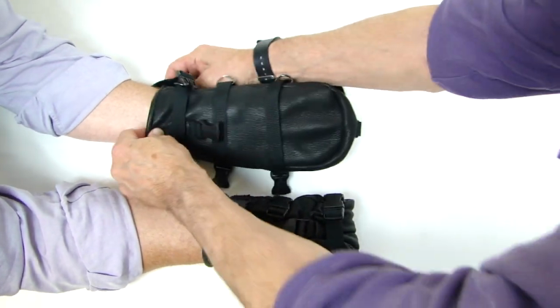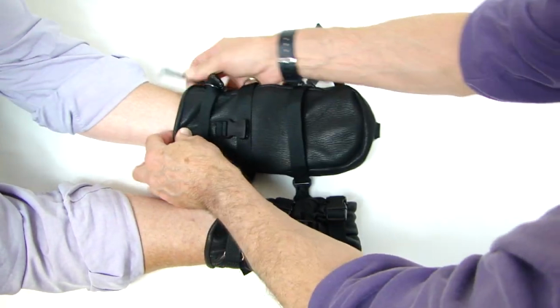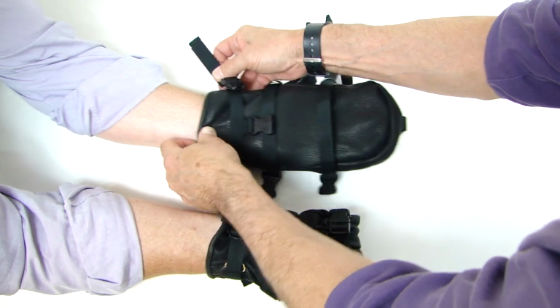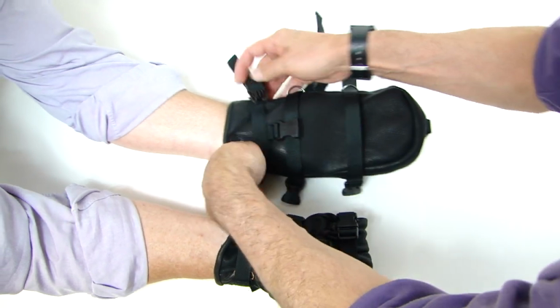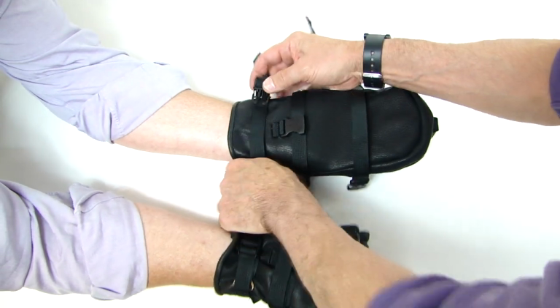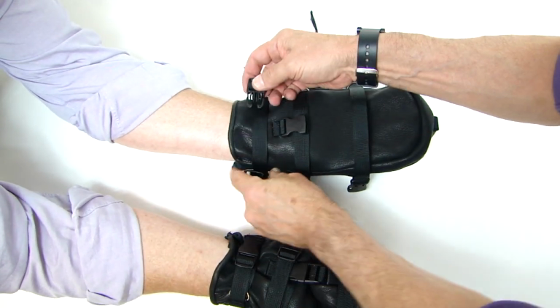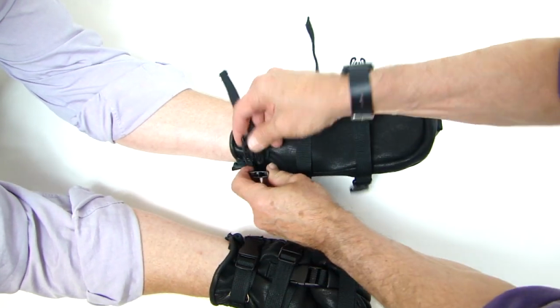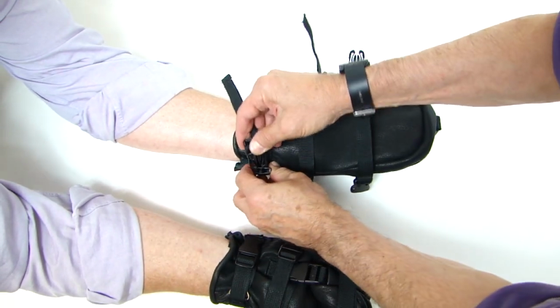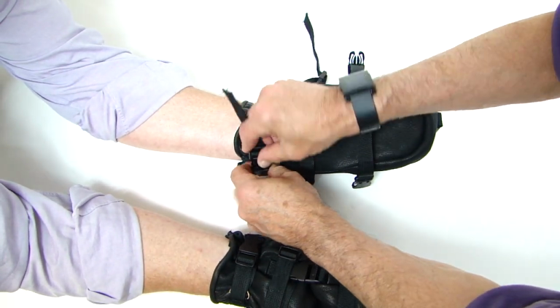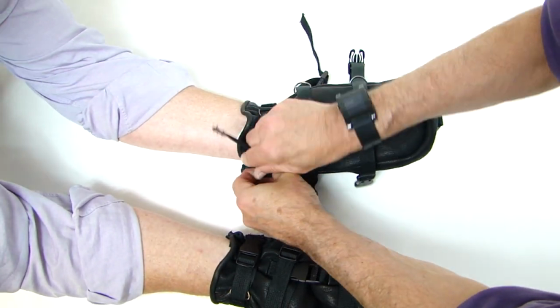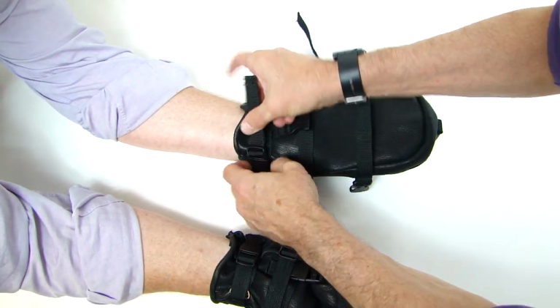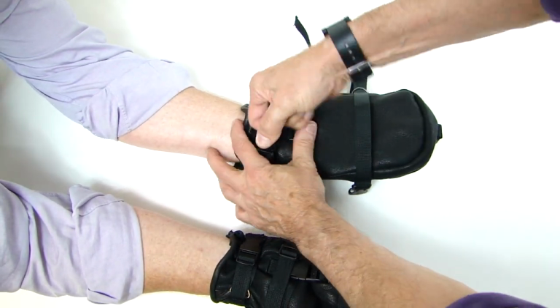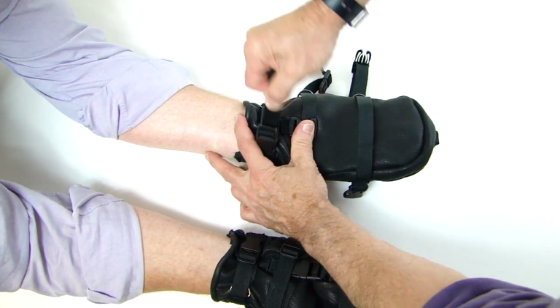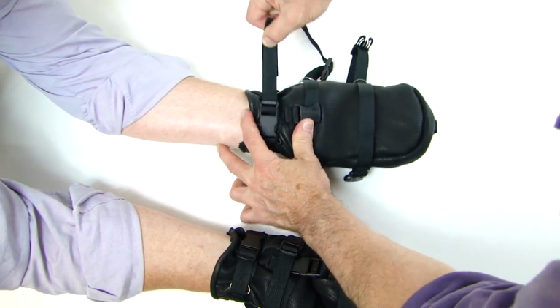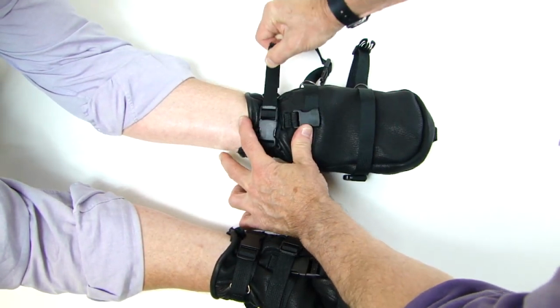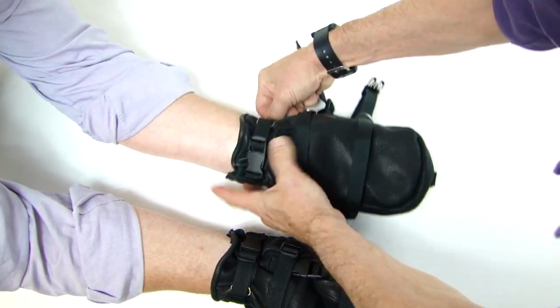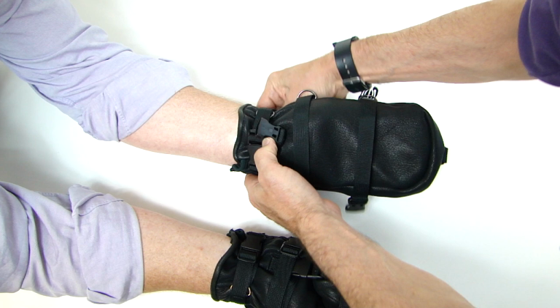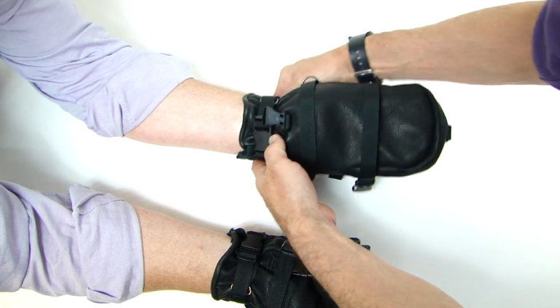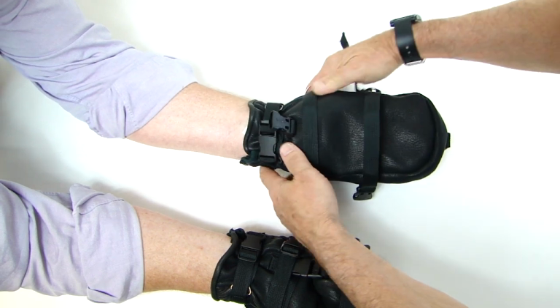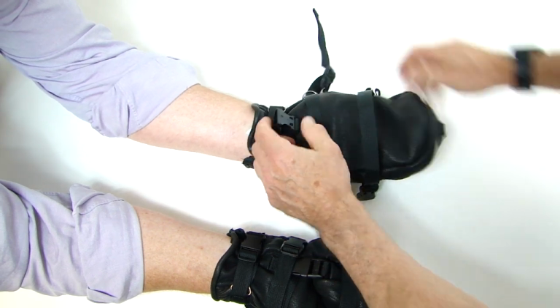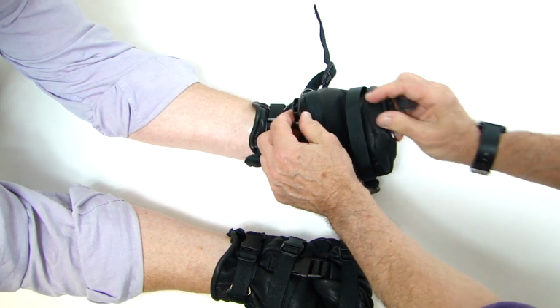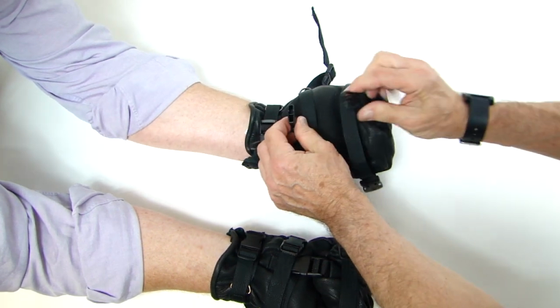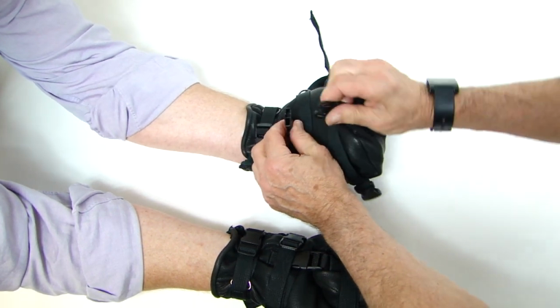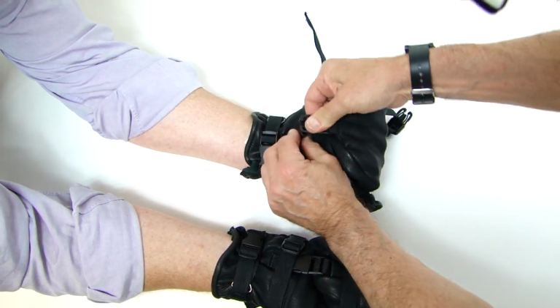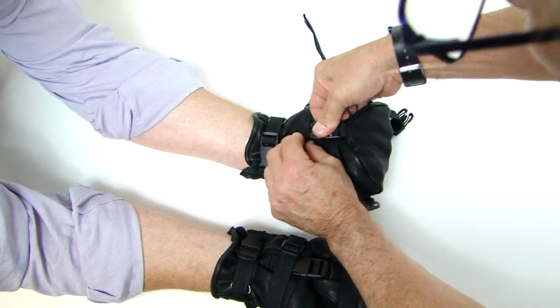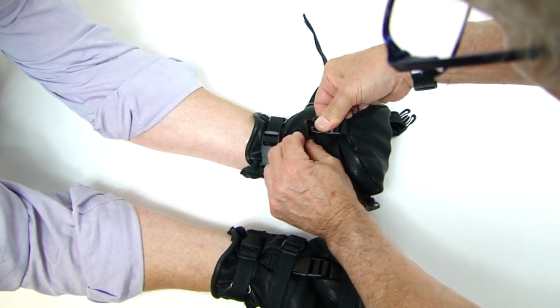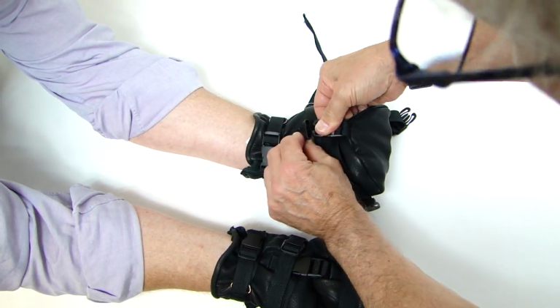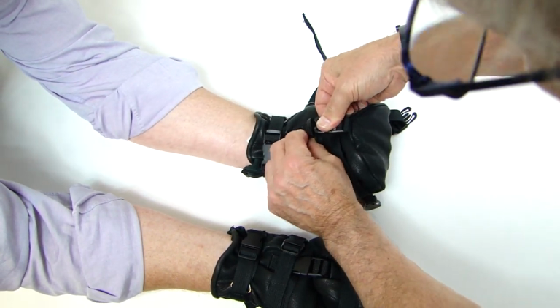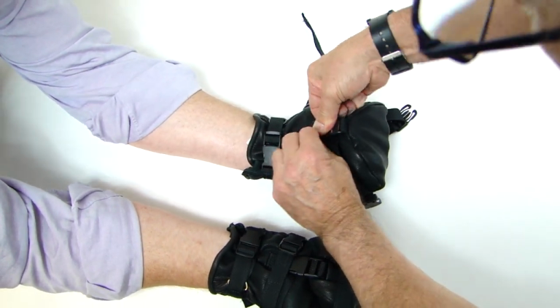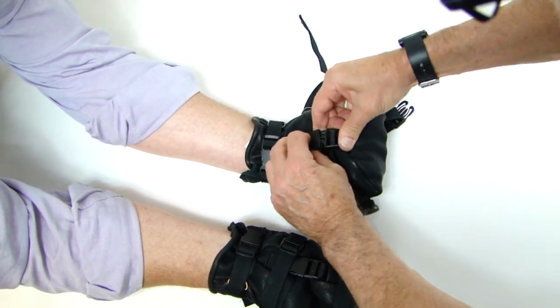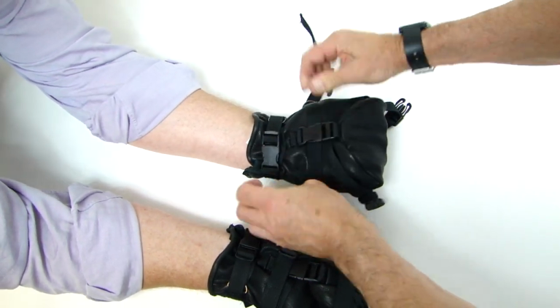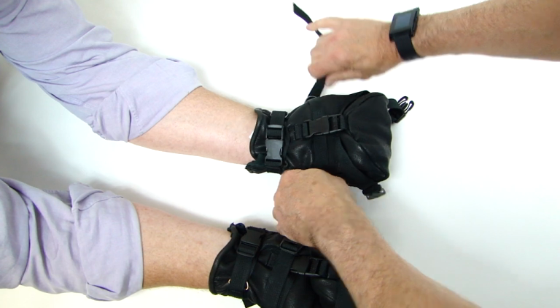Start with the wrist first. Cinch tightly. Secure. Fingers go down. Next, with your compliant detainee.